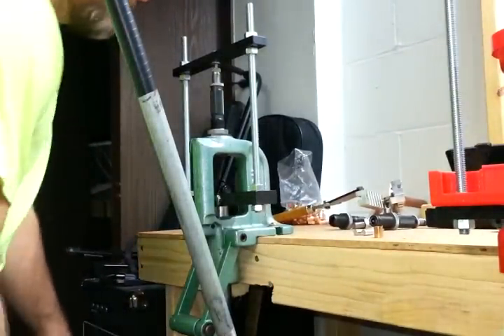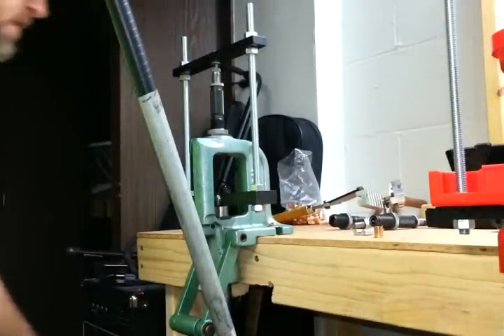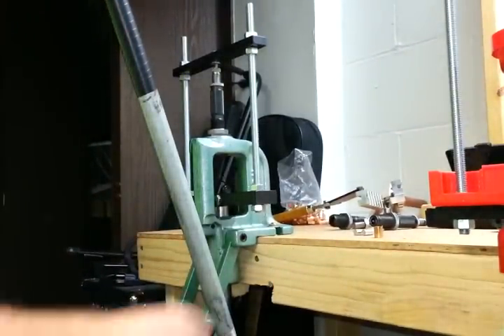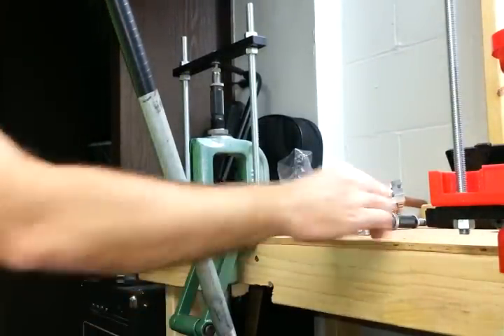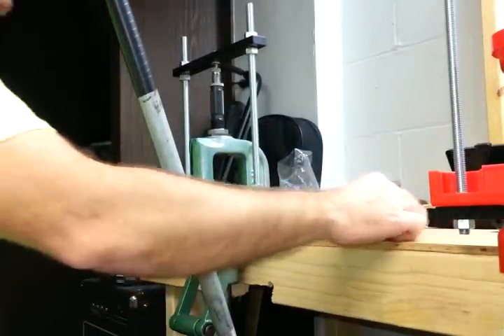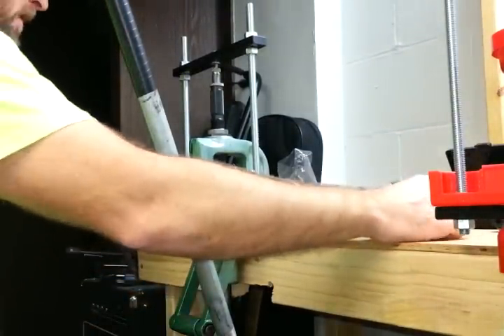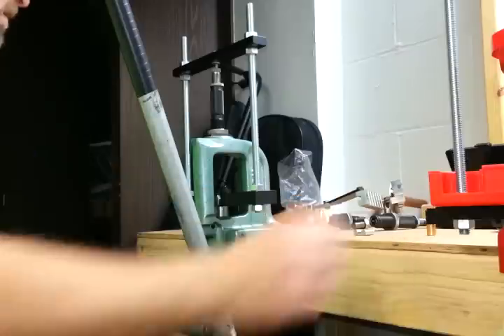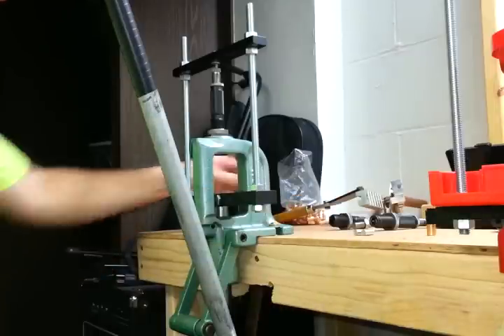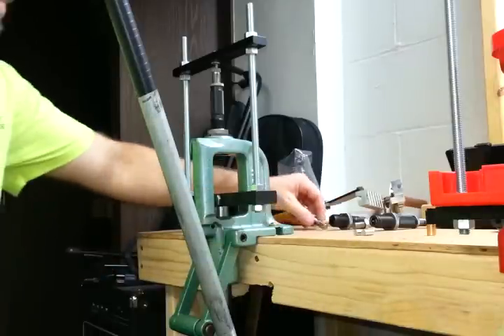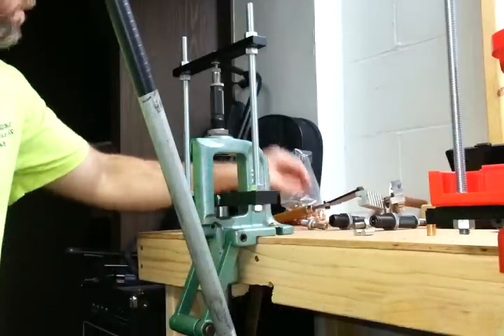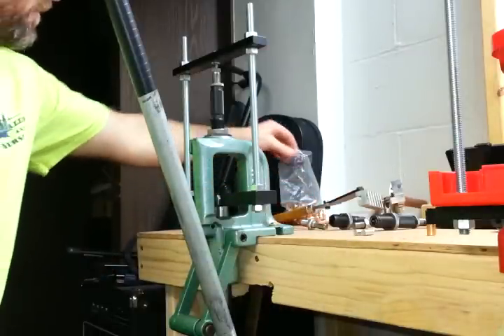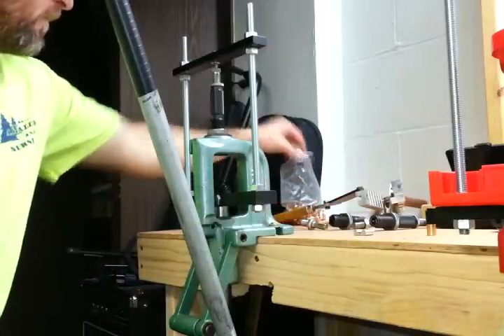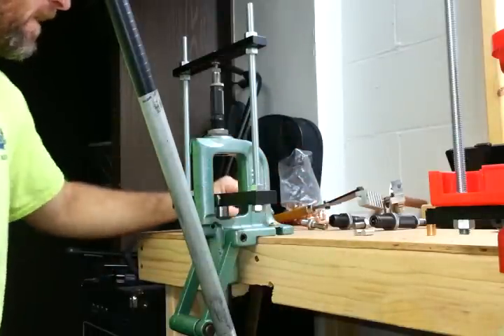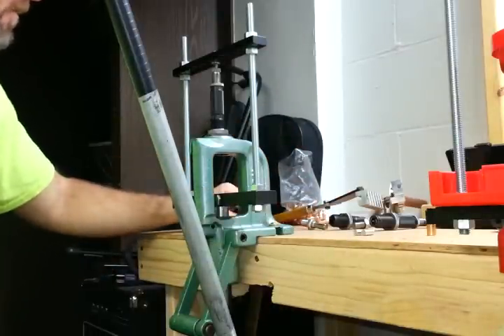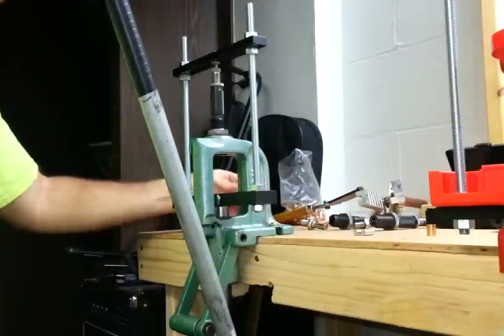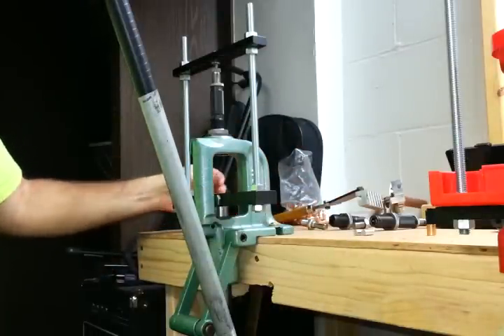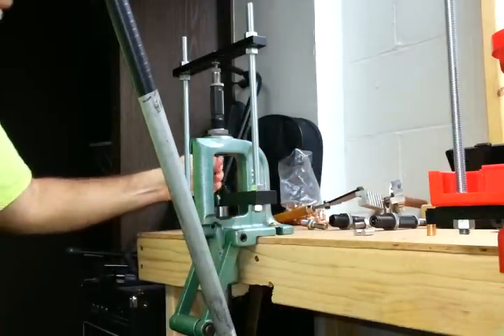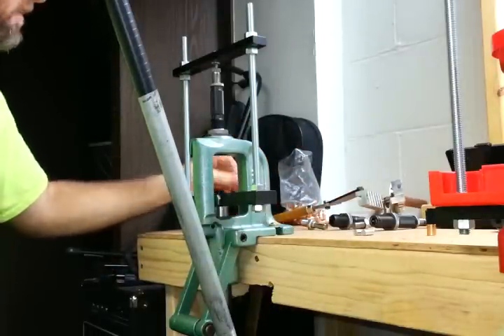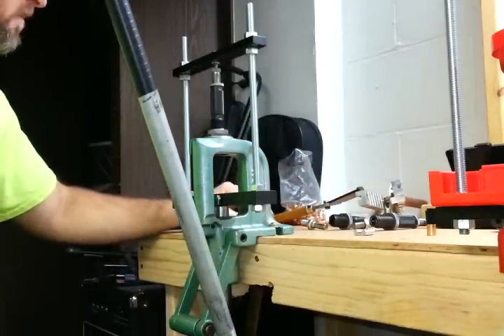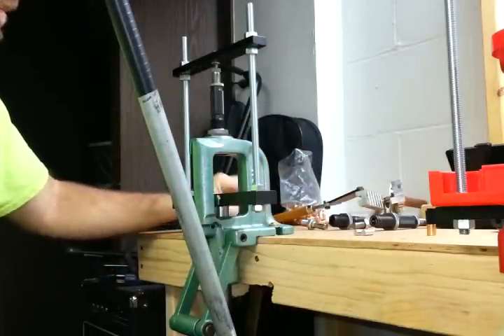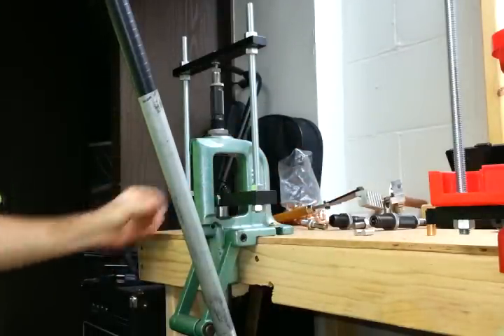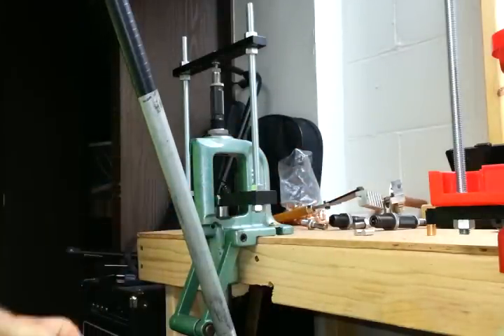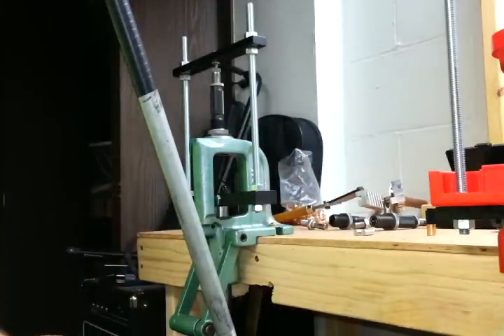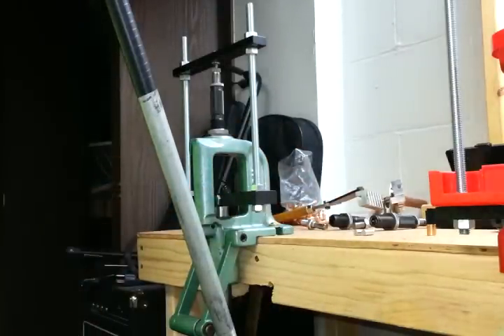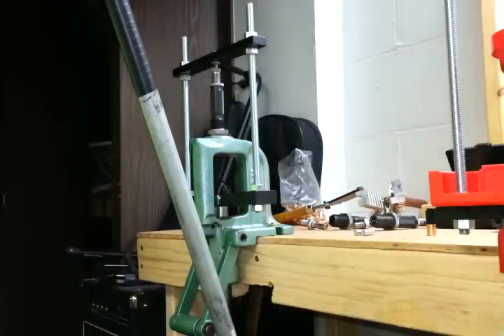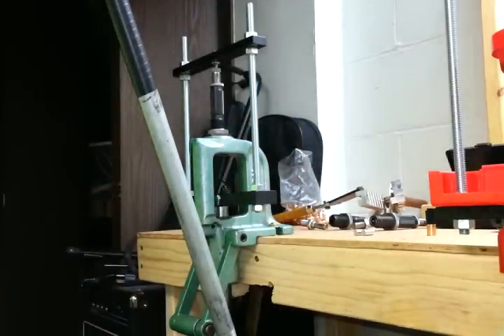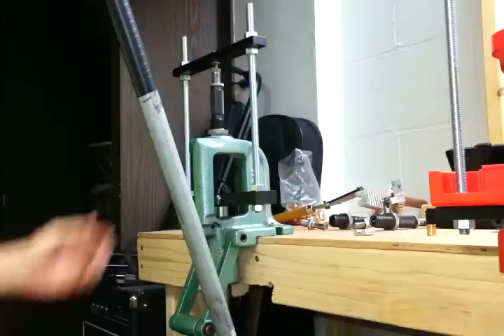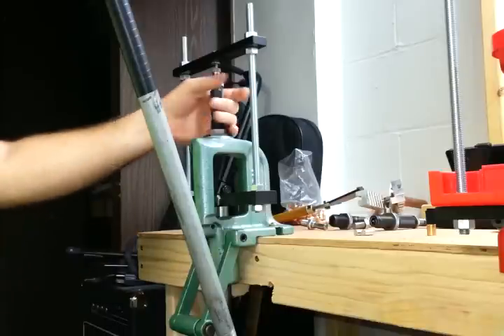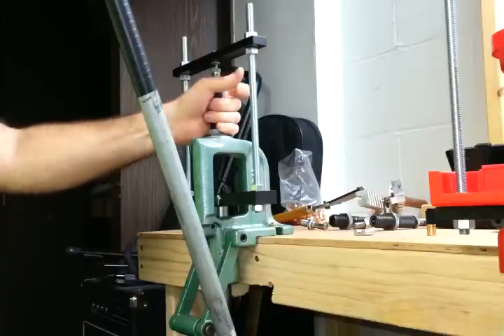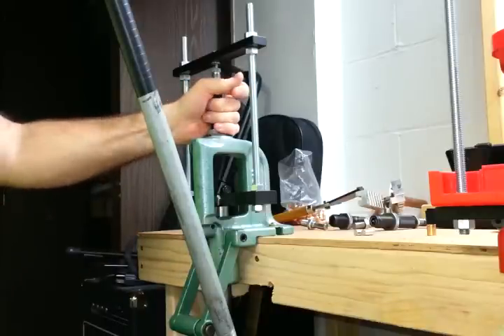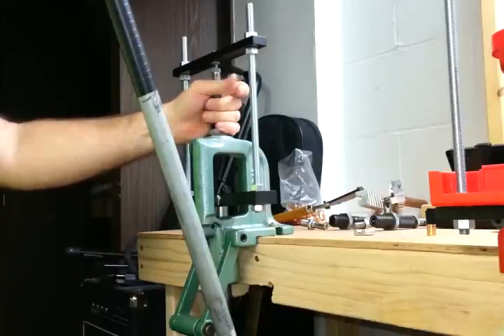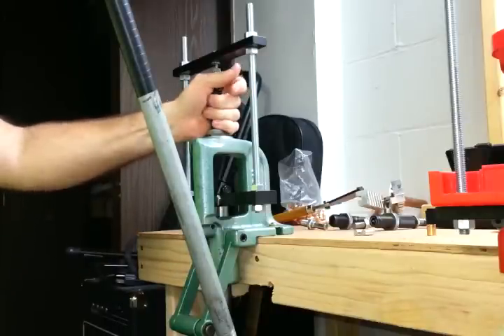Today we're going to be making a few .45 caliber hollow points using BT Sniper's swage dies.